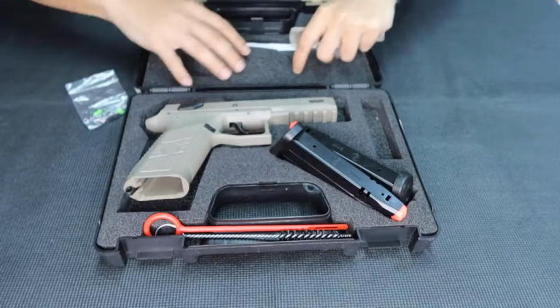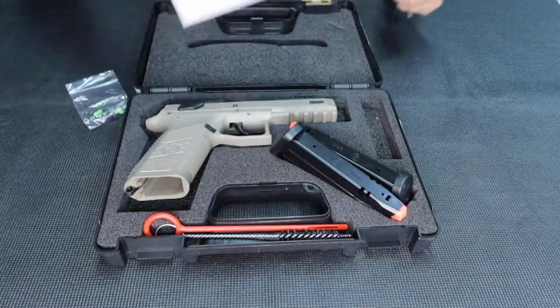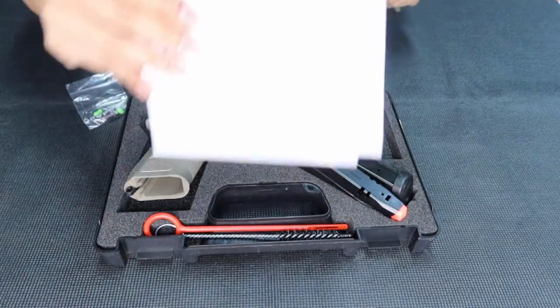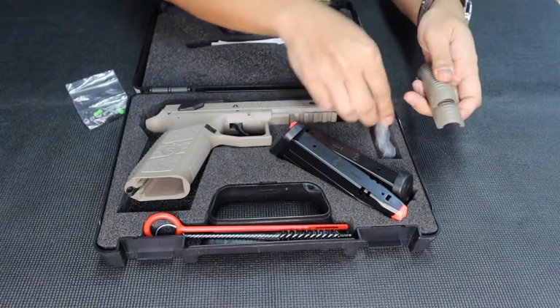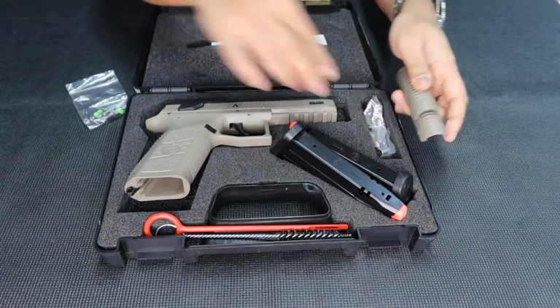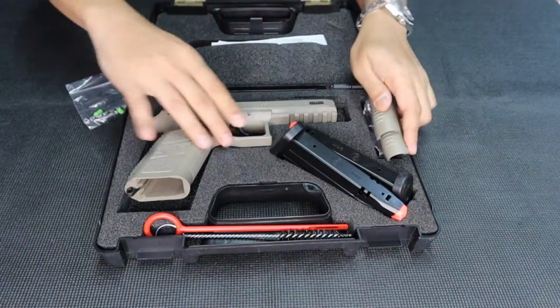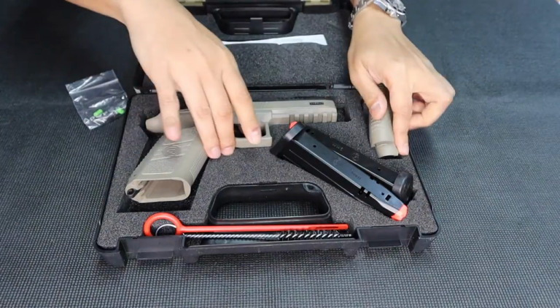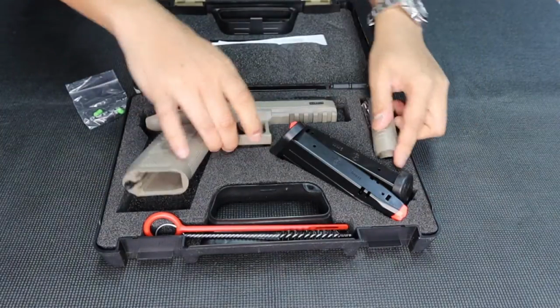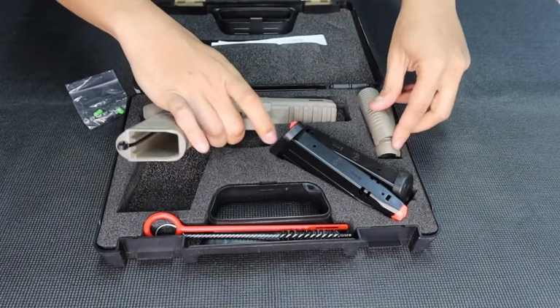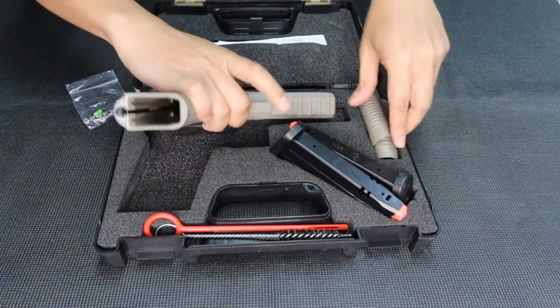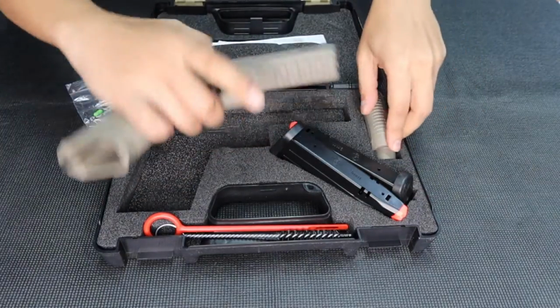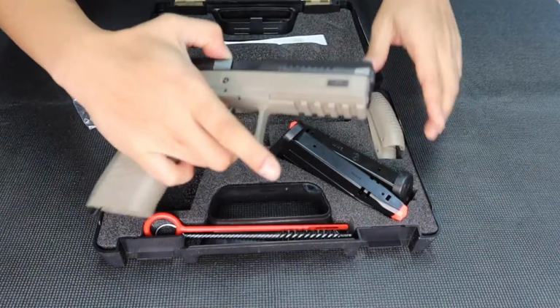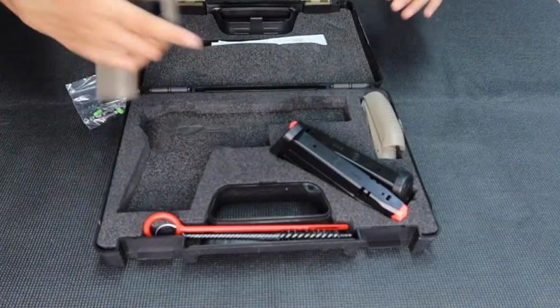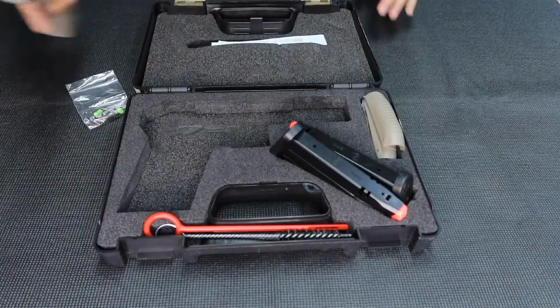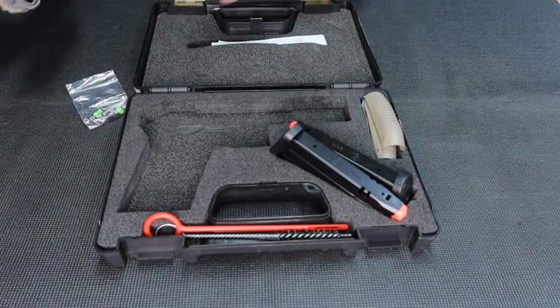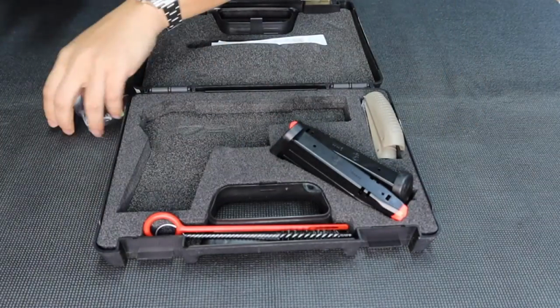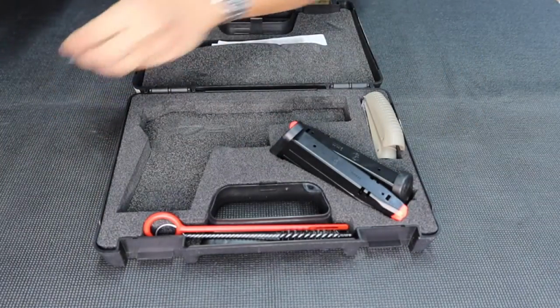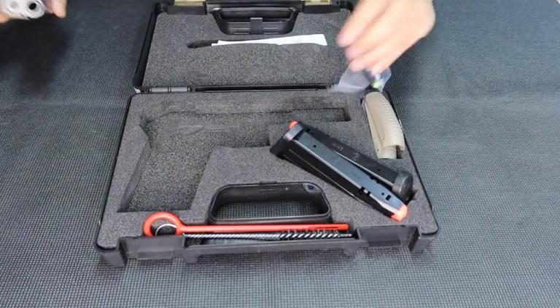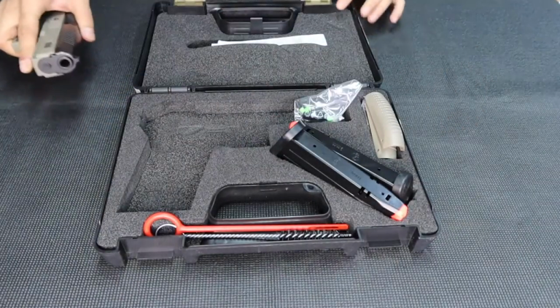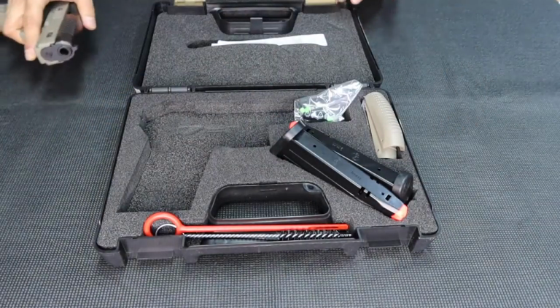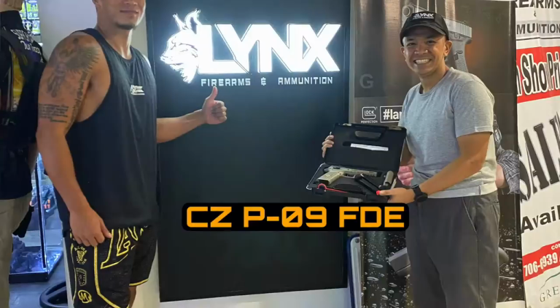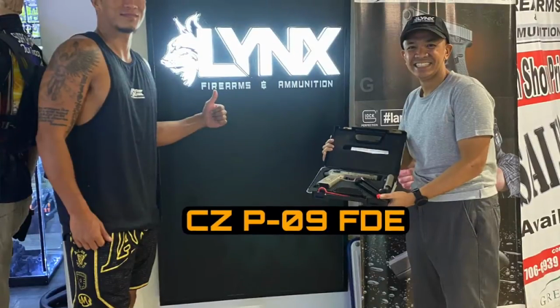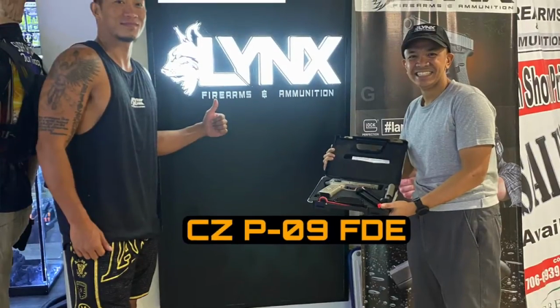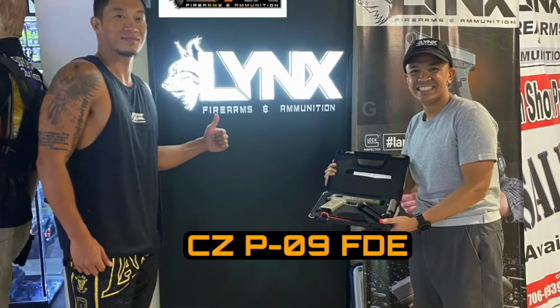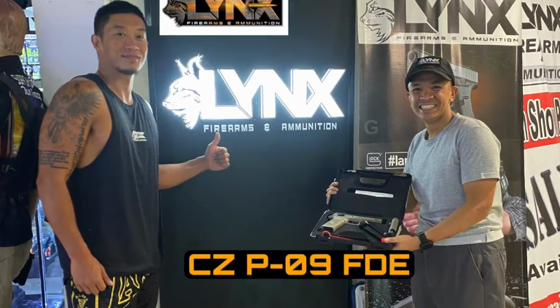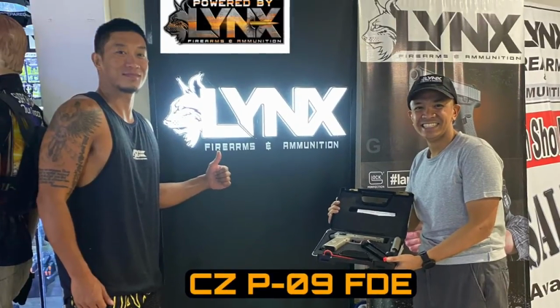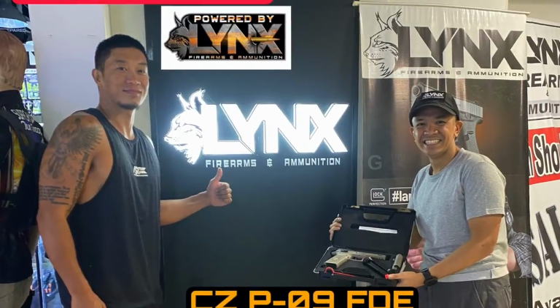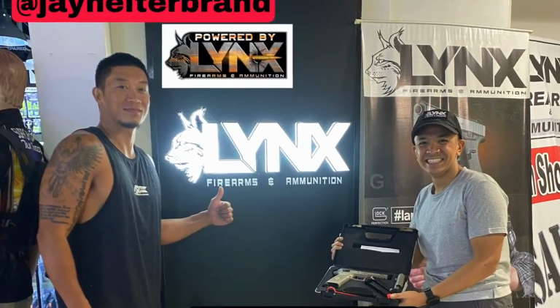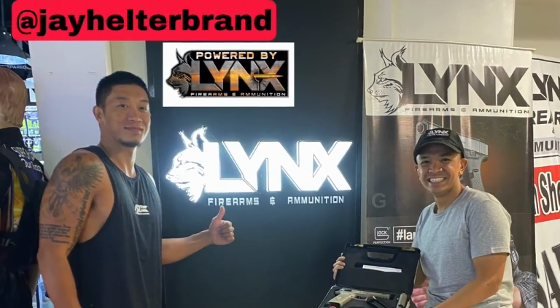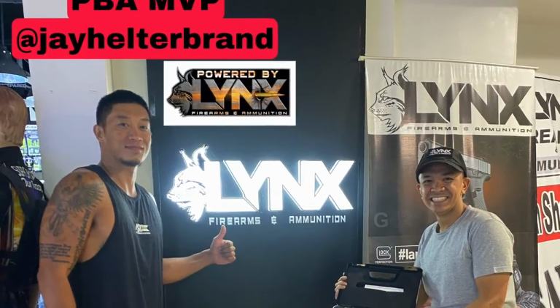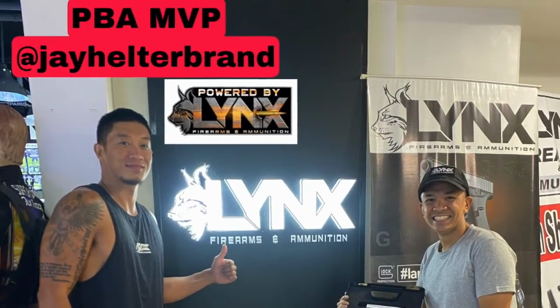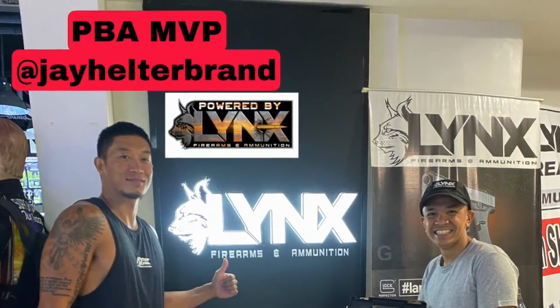It comes with manuals. This unit also belongs to one of my good clients — PBA MVP JJ Helterbrand. Hey JJ, you can see the gun!